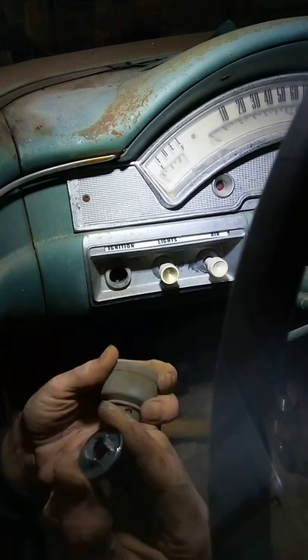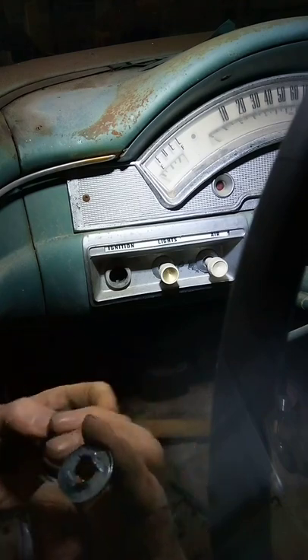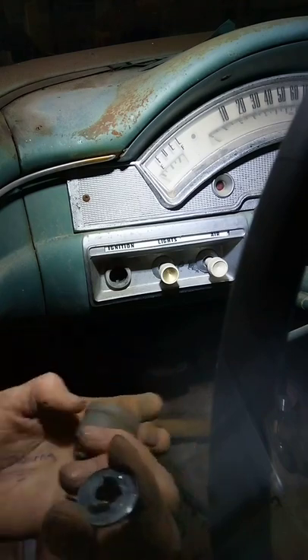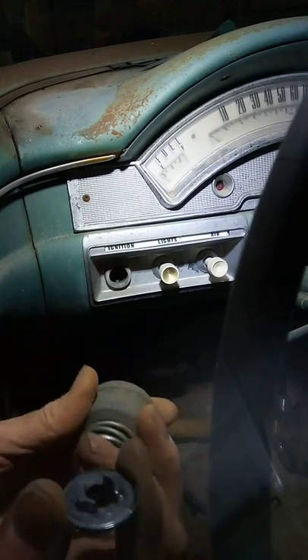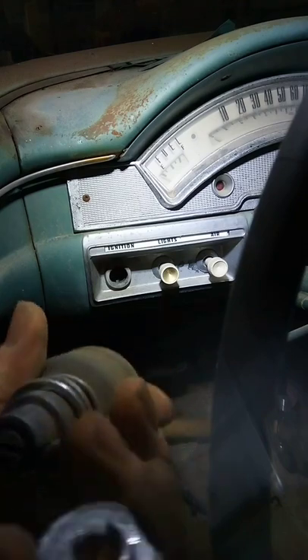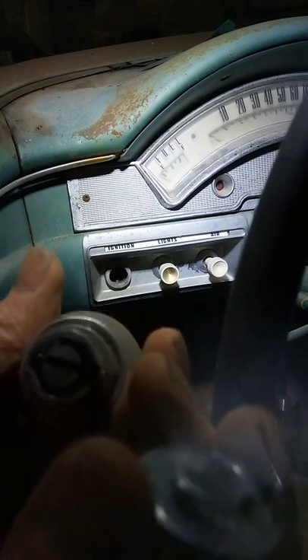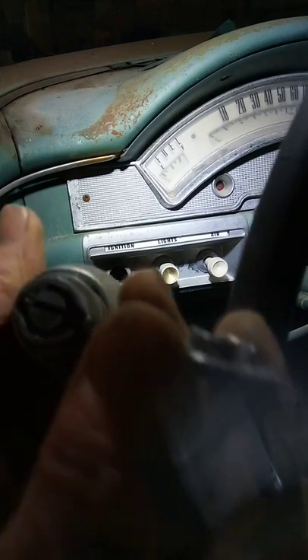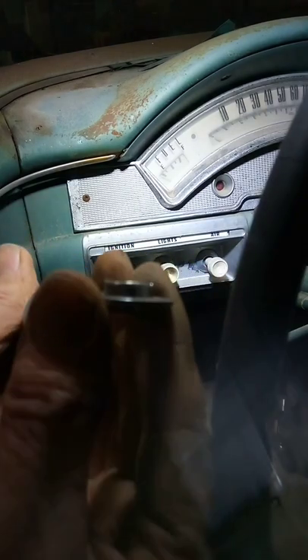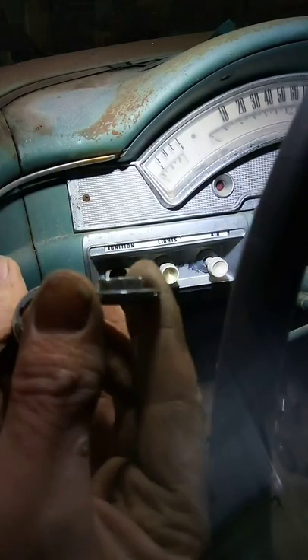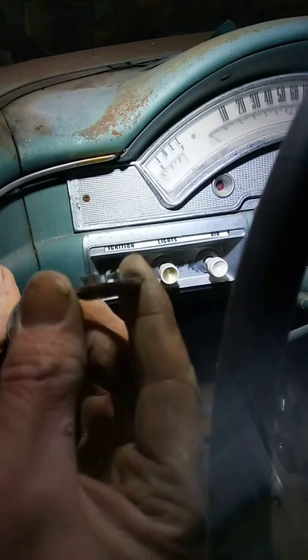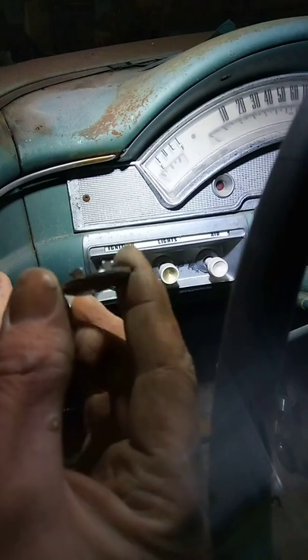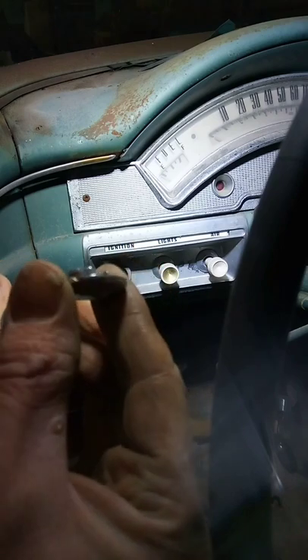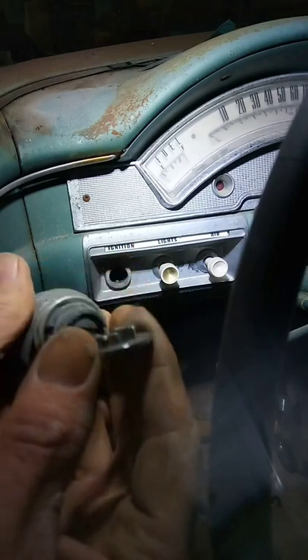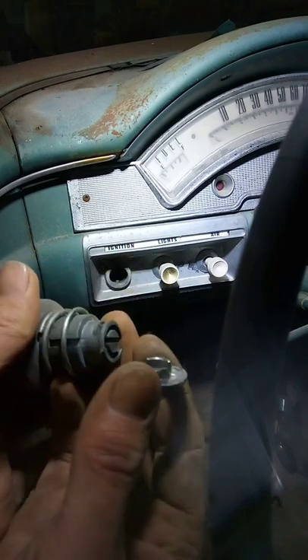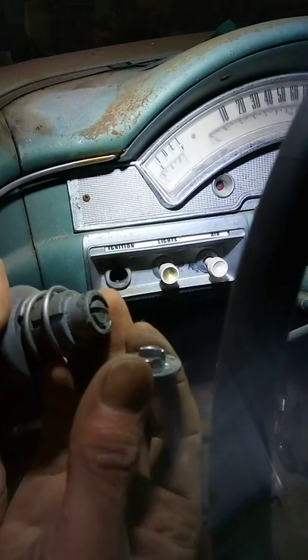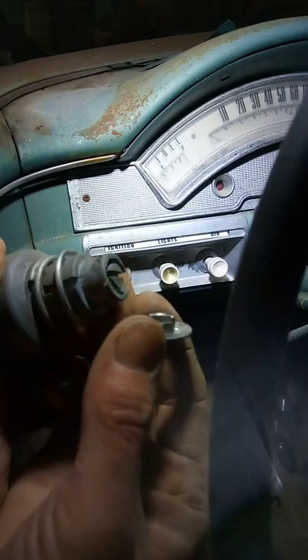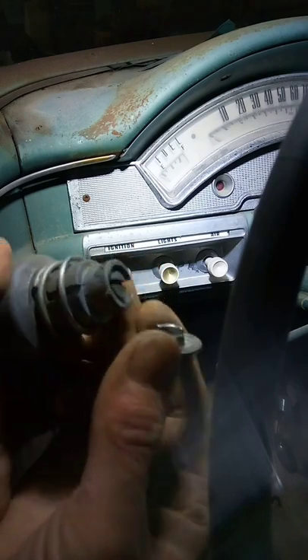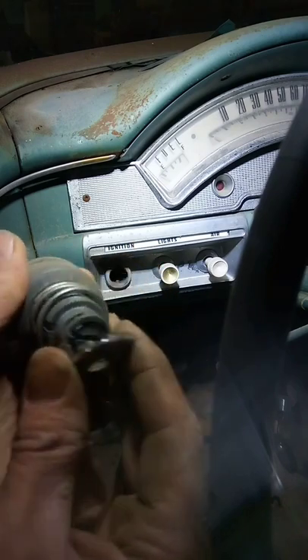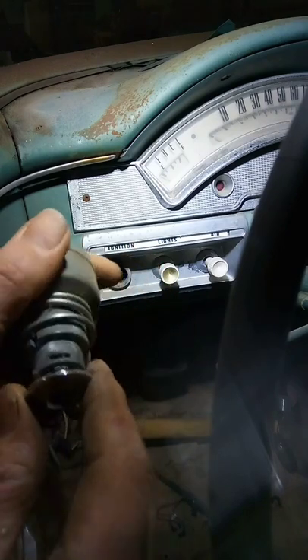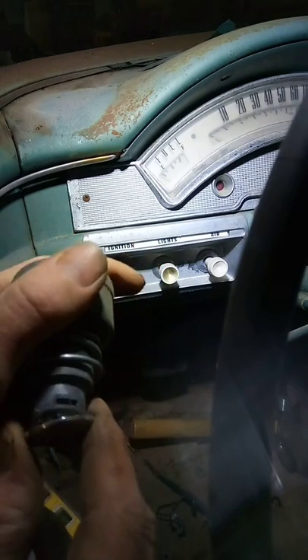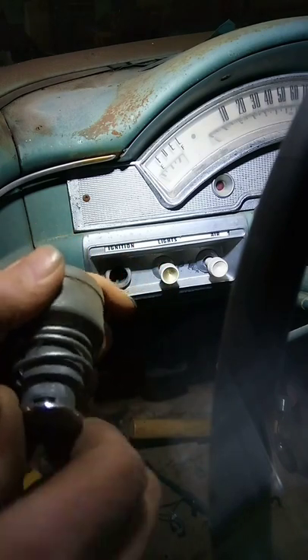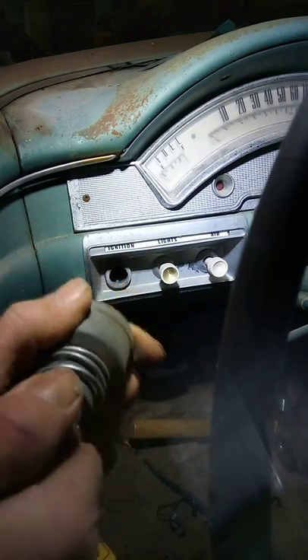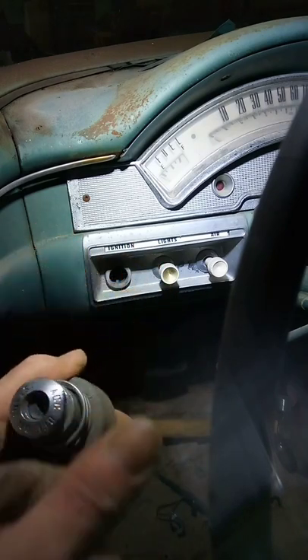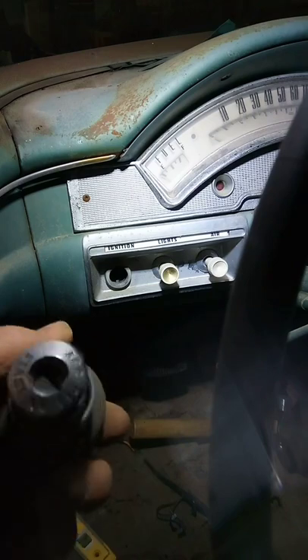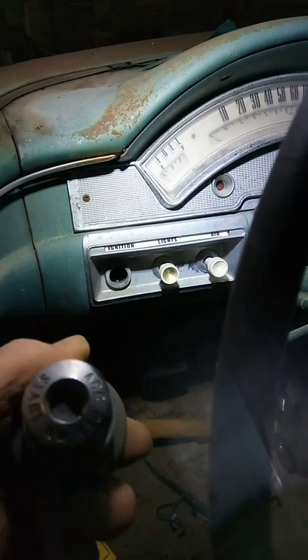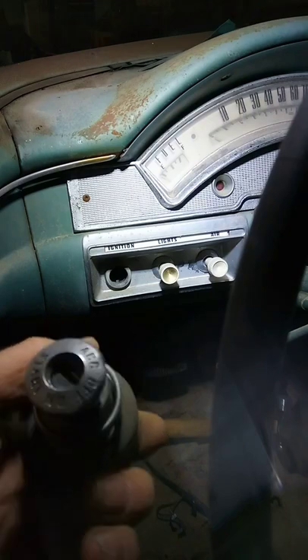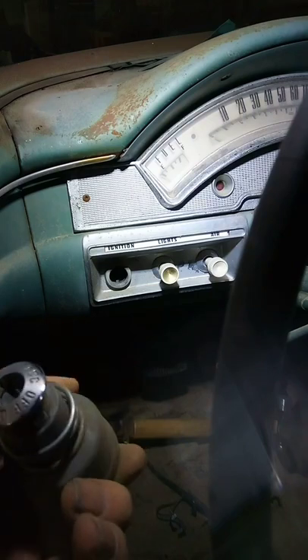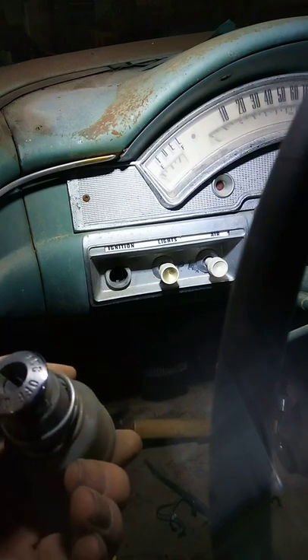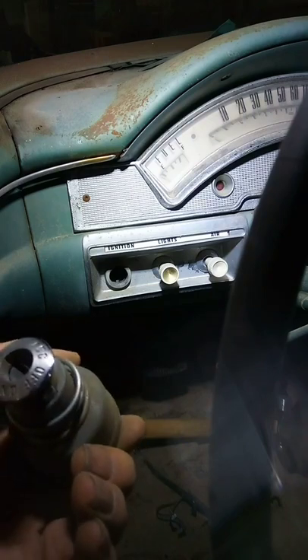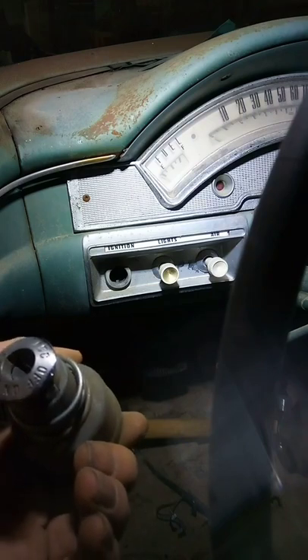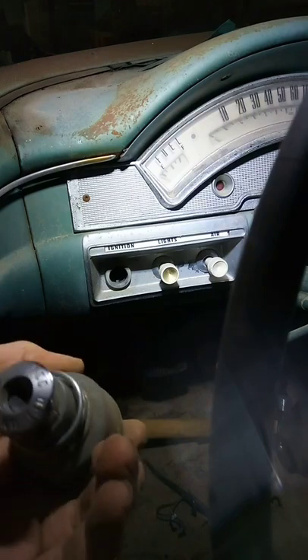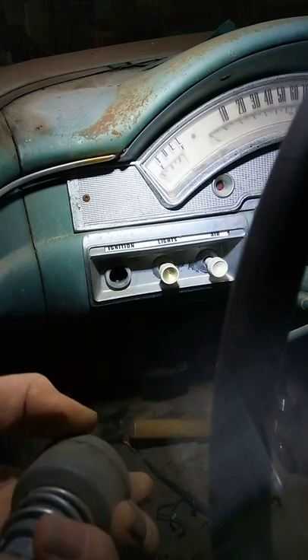You can see here, it's just a cam on that lock and the spring on the switch itself is what holds it on. Just like that — super simple.